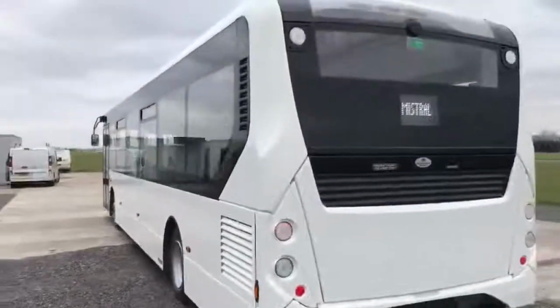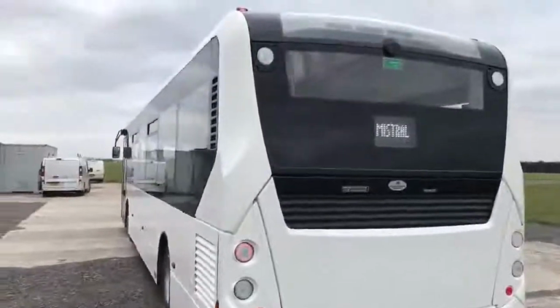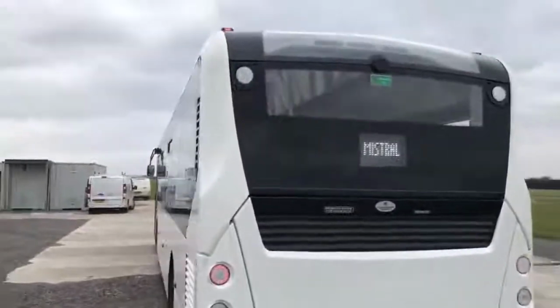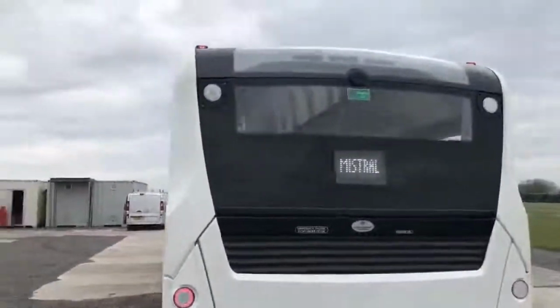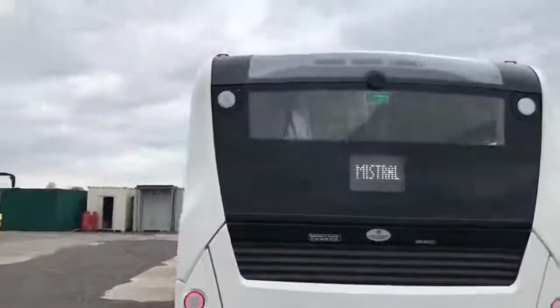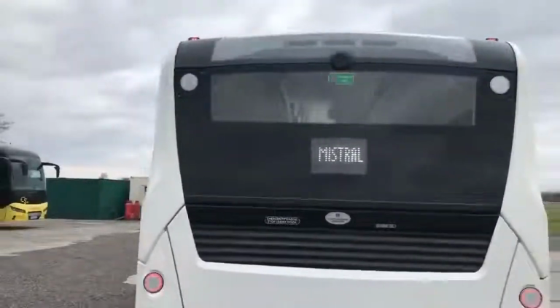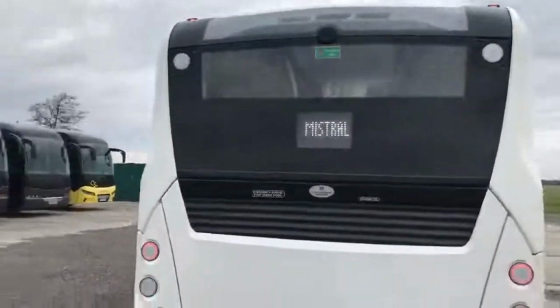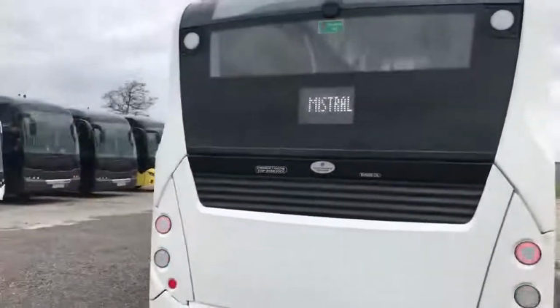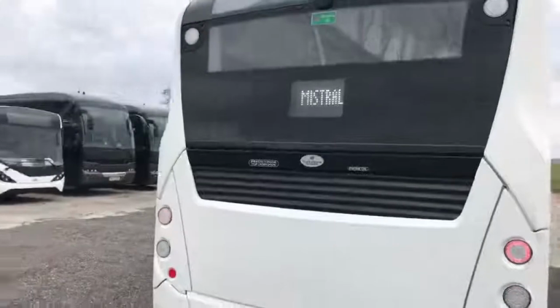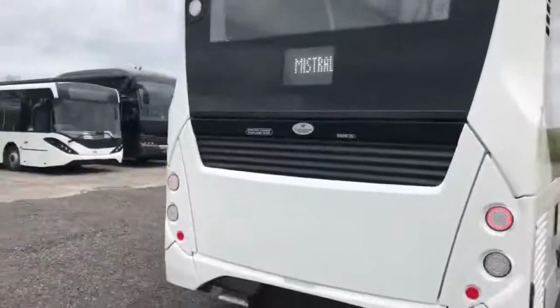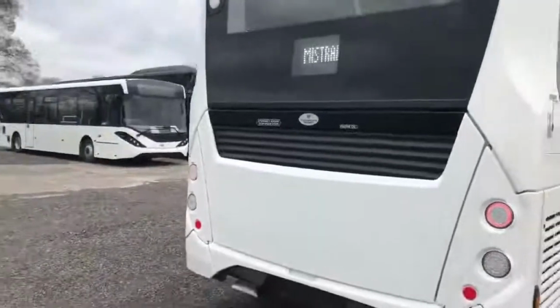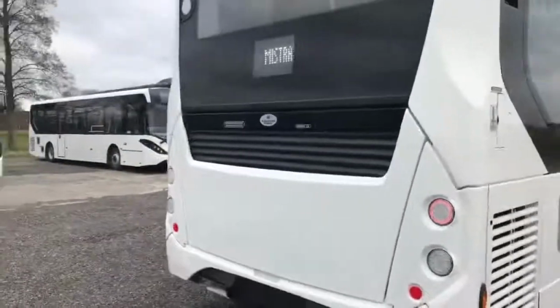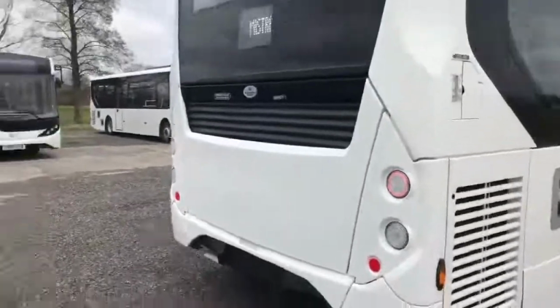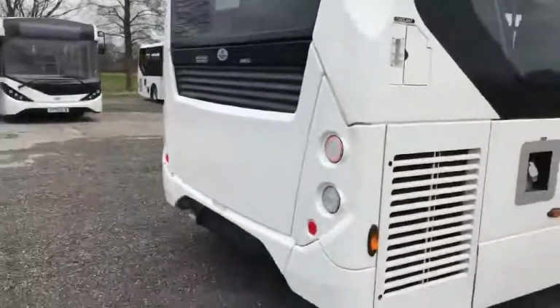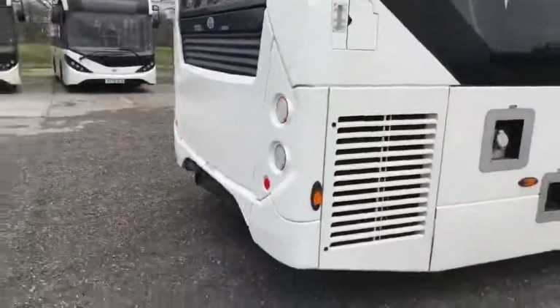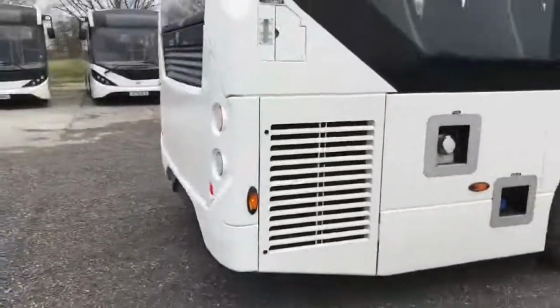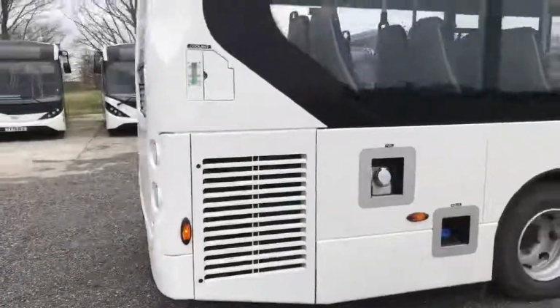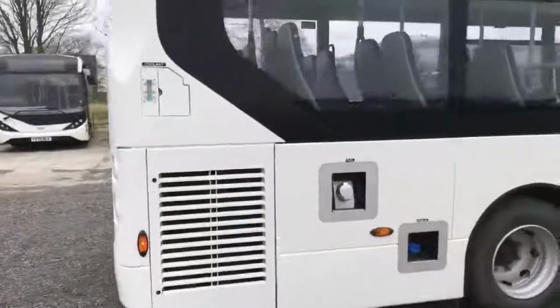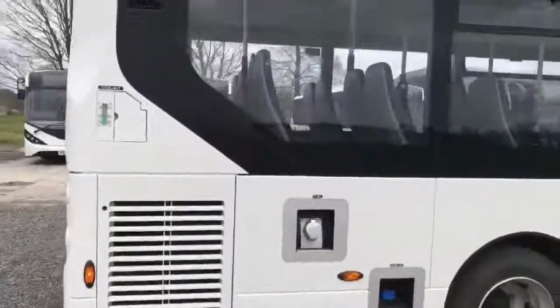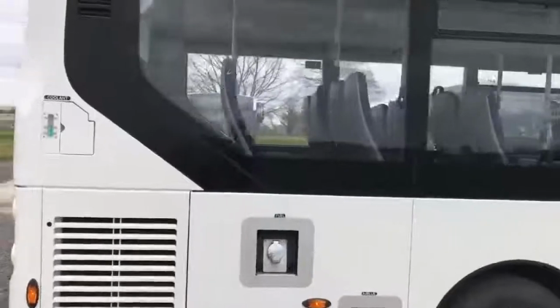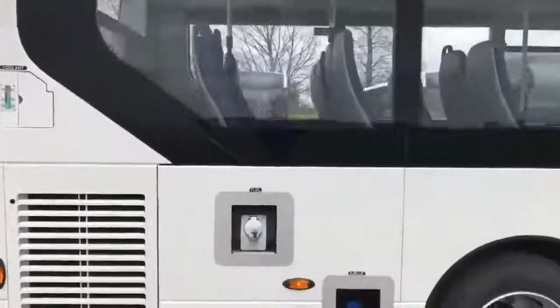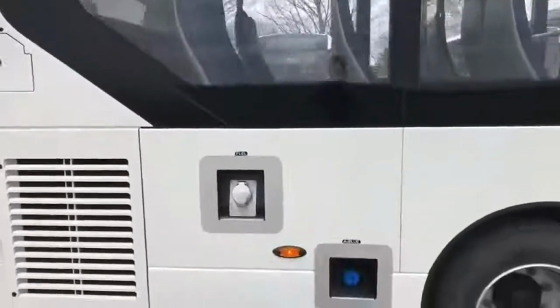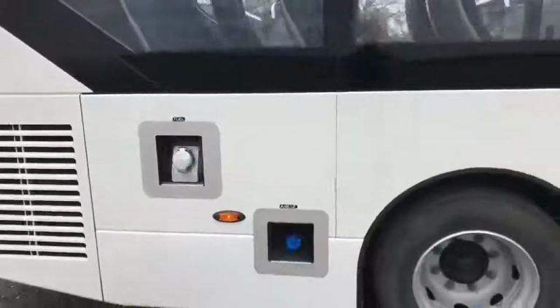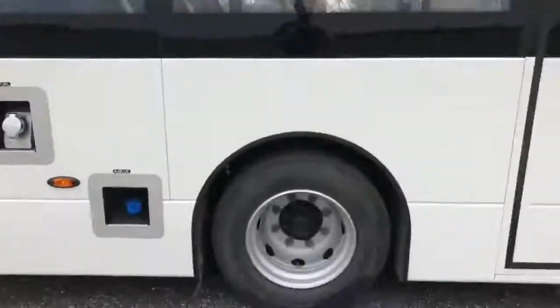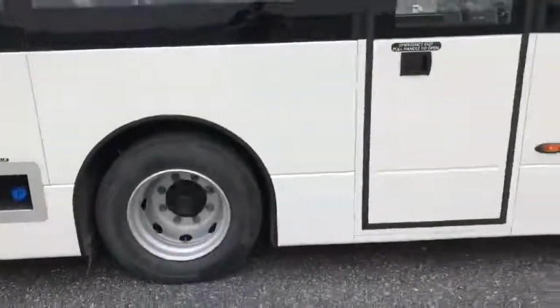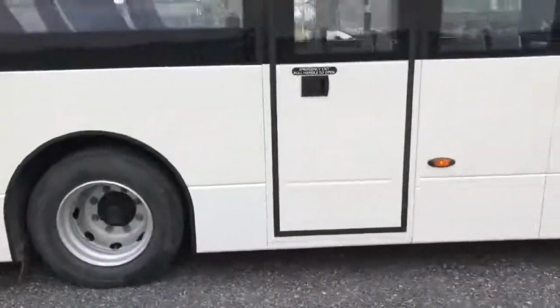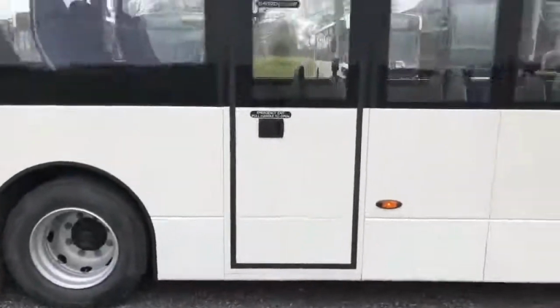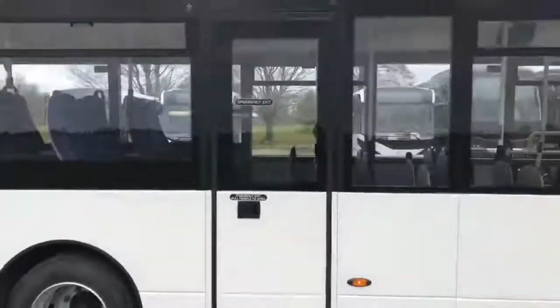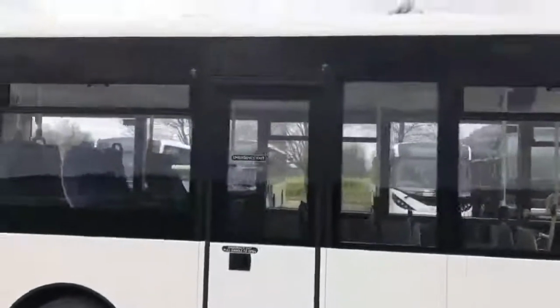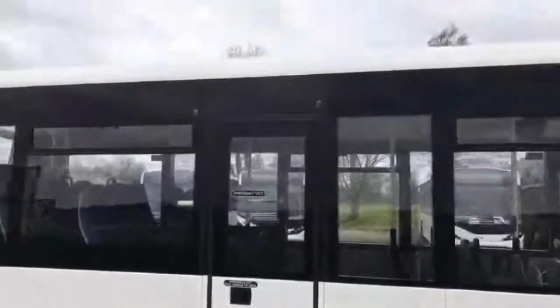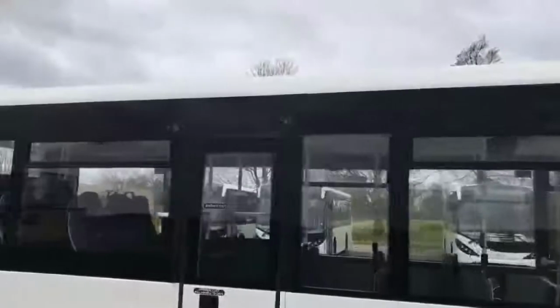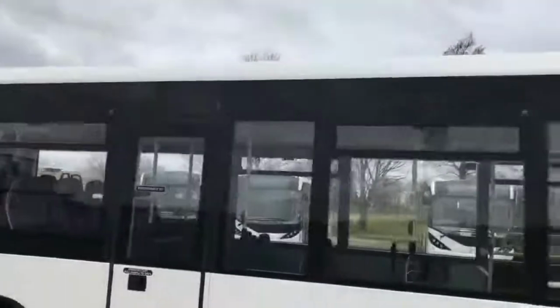So the nice new modern styling of the MMC product. White LED blinds as you can see. Centrally located emergency door, which is standard across this product line.